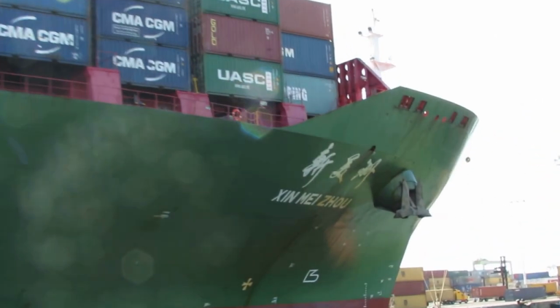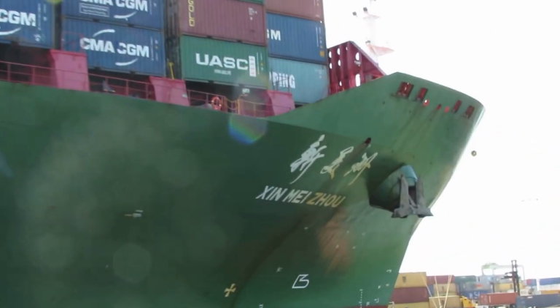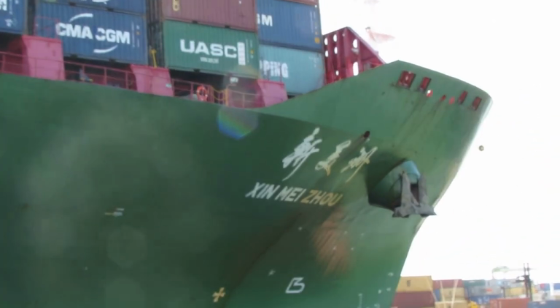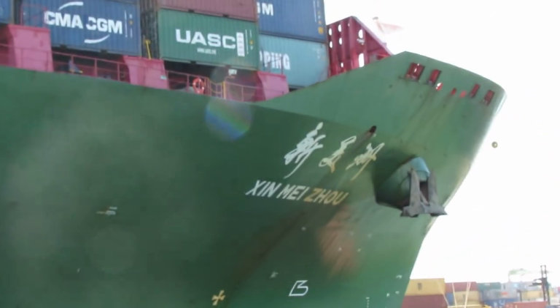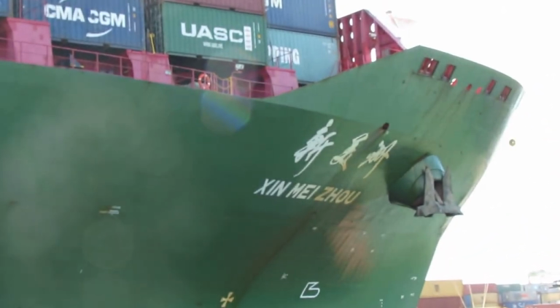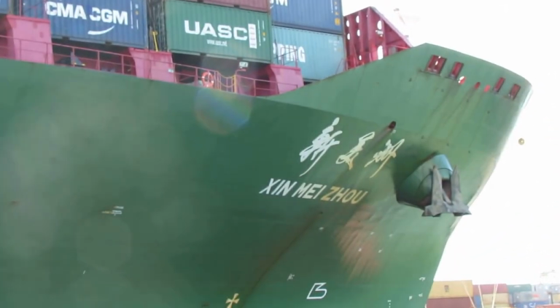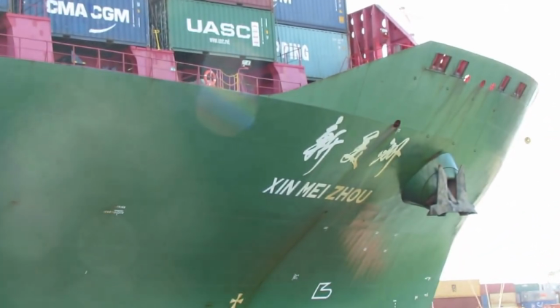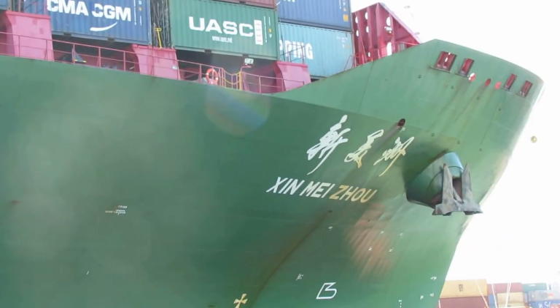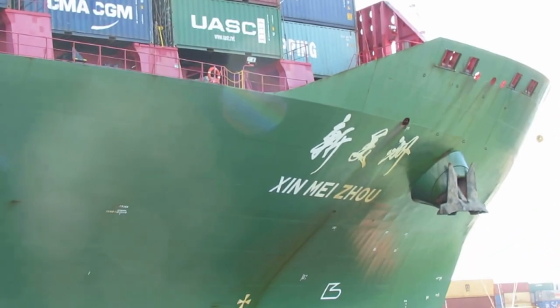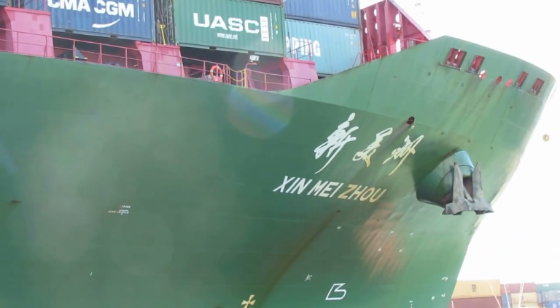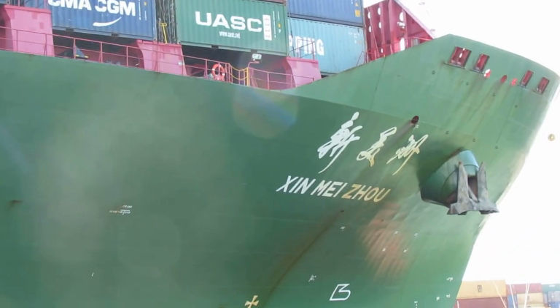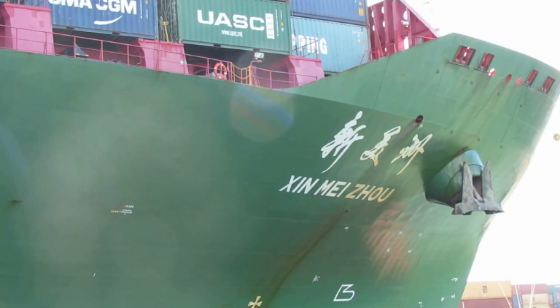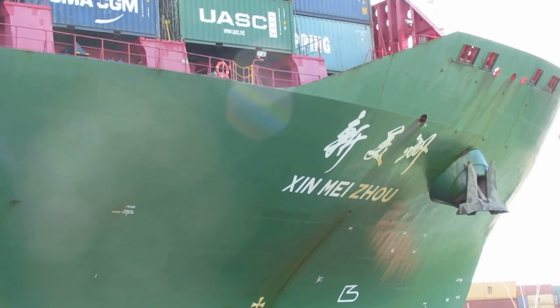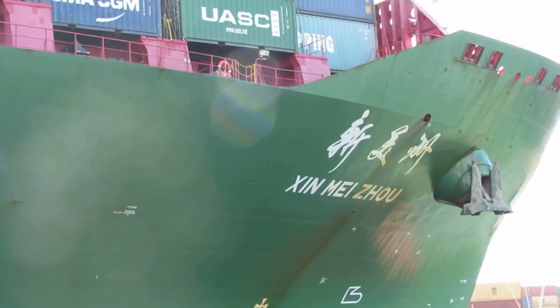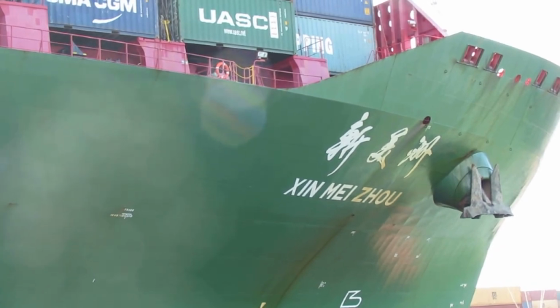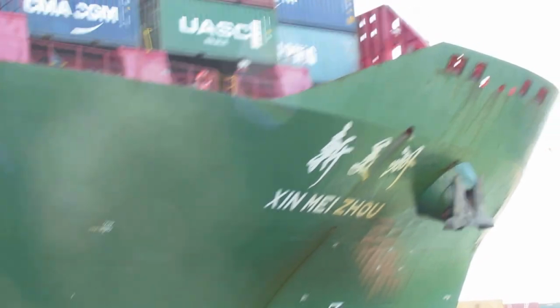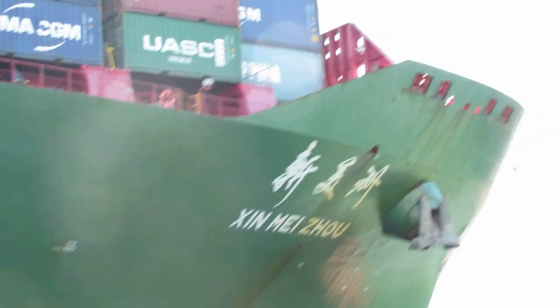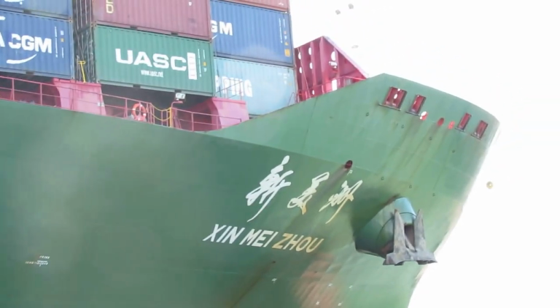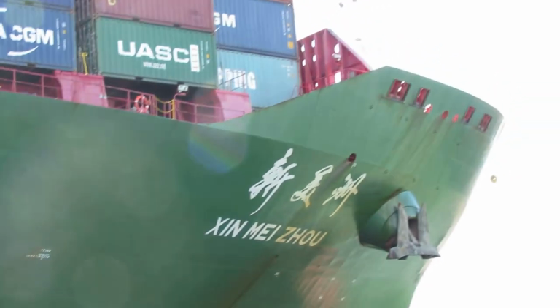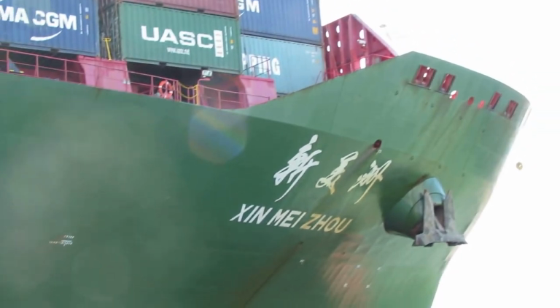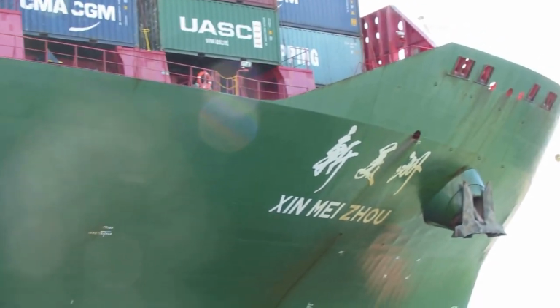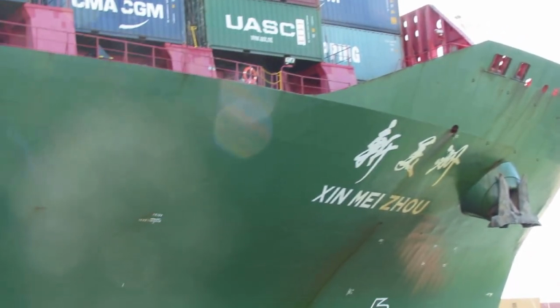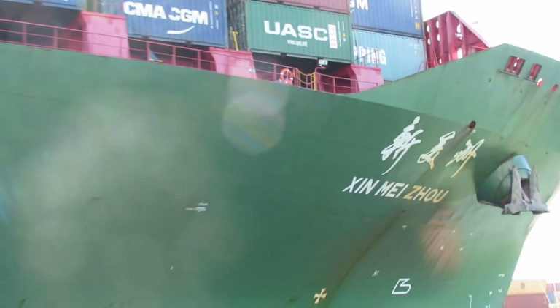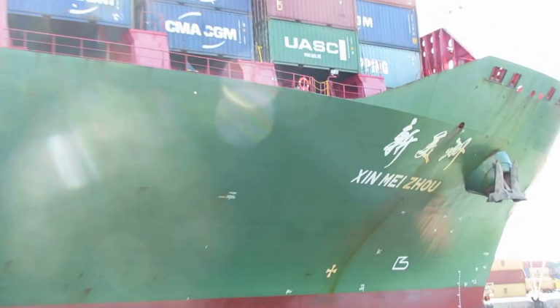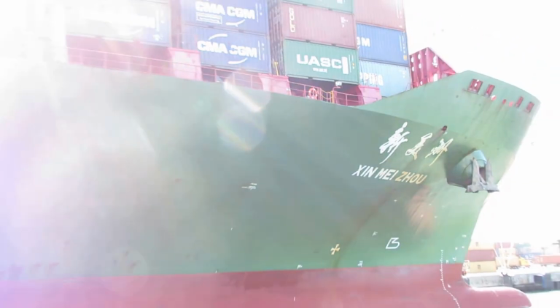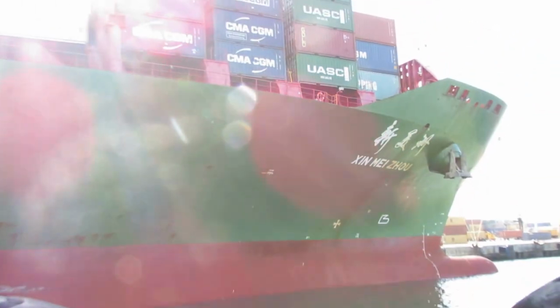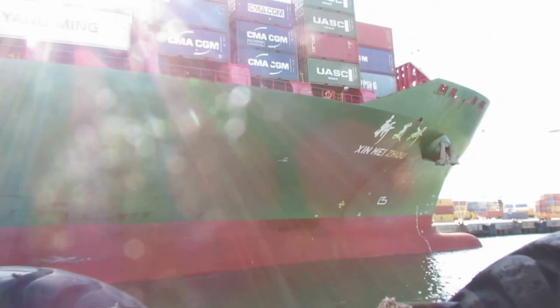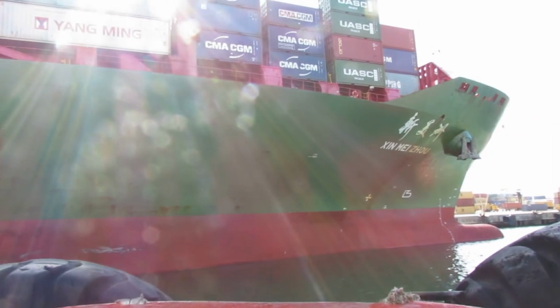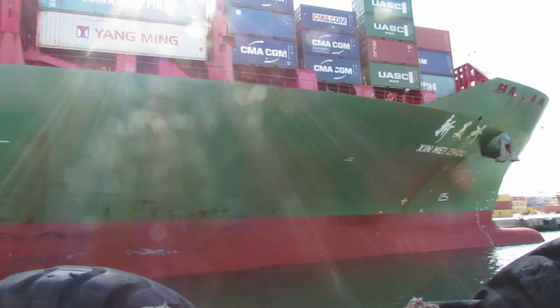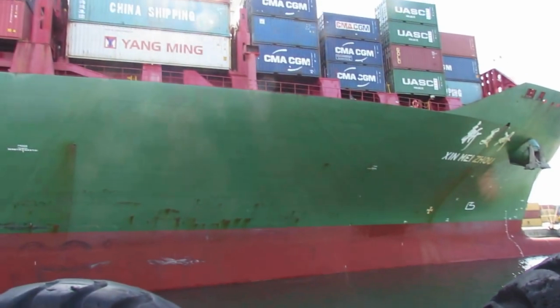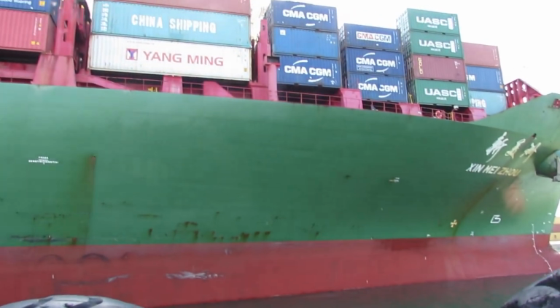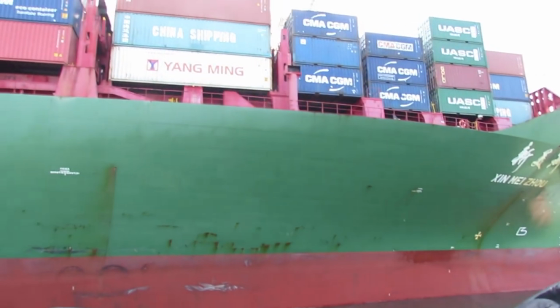So here we go. The captain said he'd bring us in under the bow of this one. Oh my God. He wants to give us a sense of the world in which they work. Let's take it in for a minute.